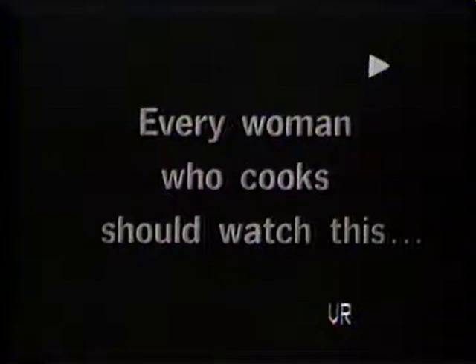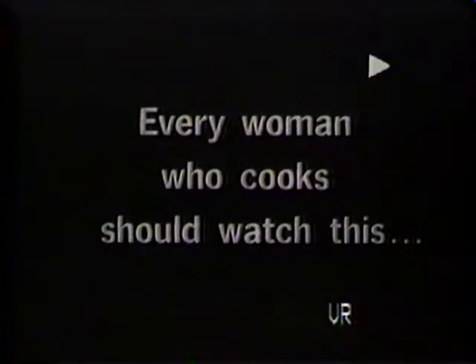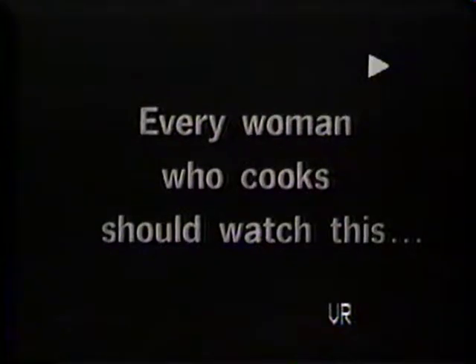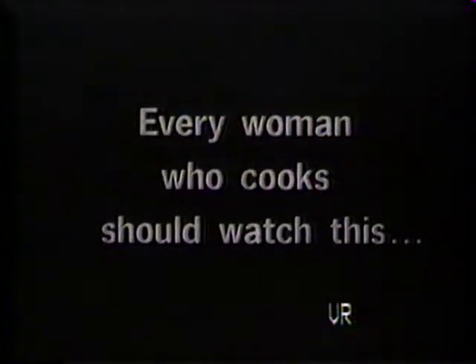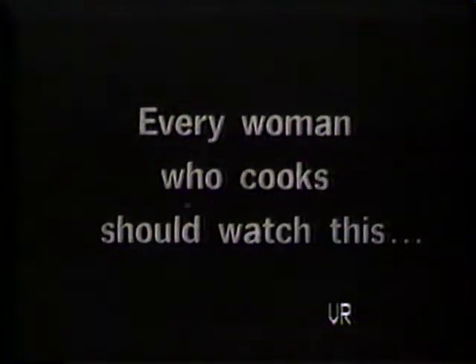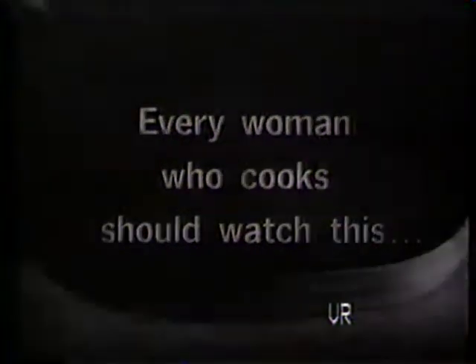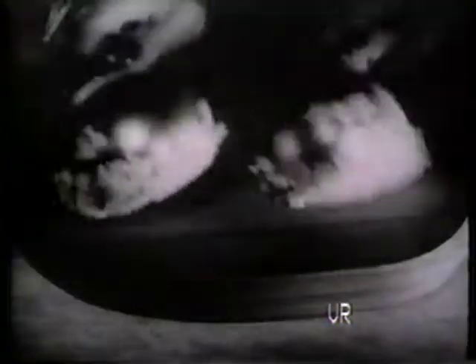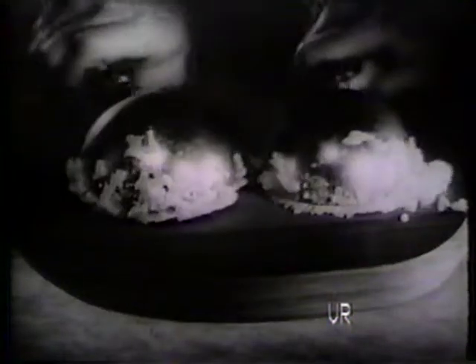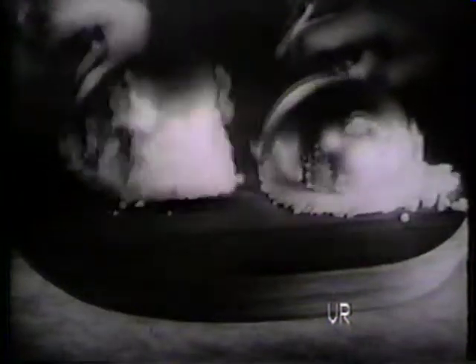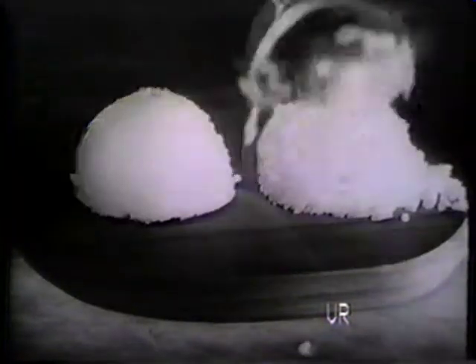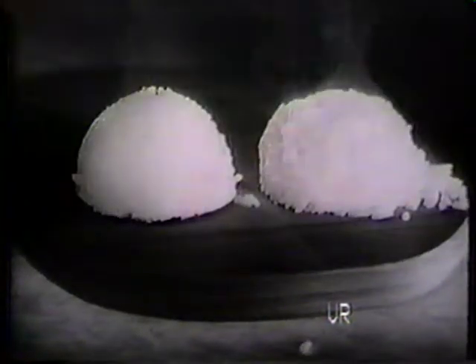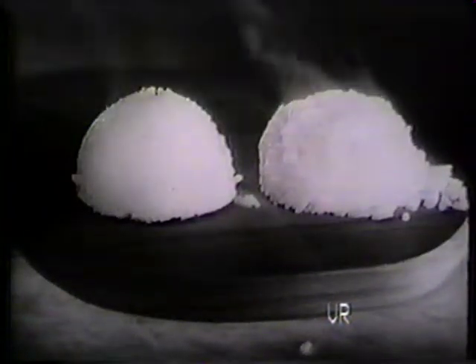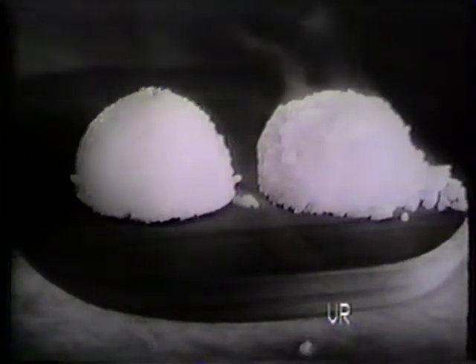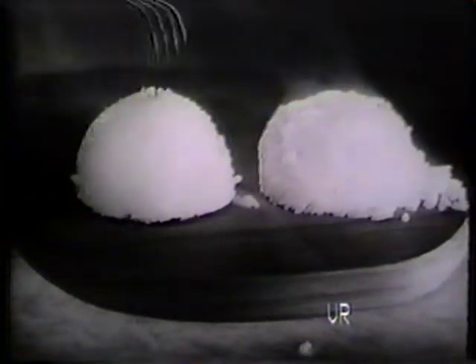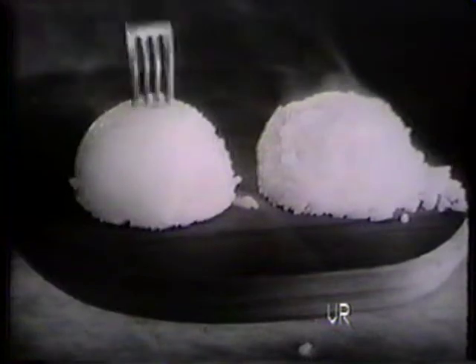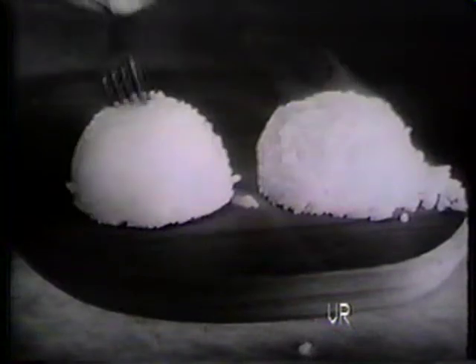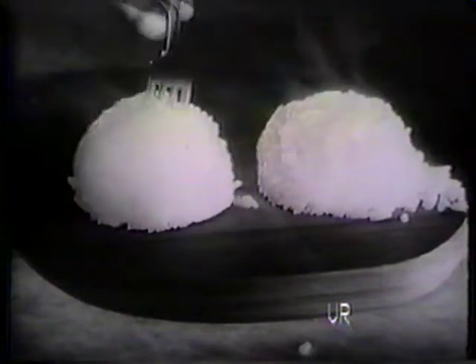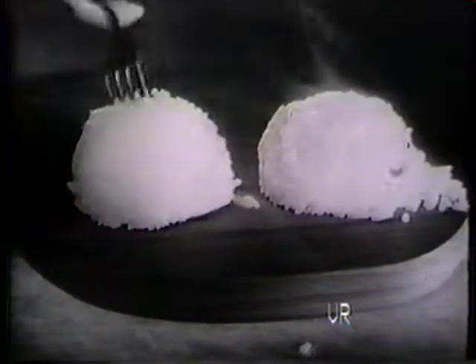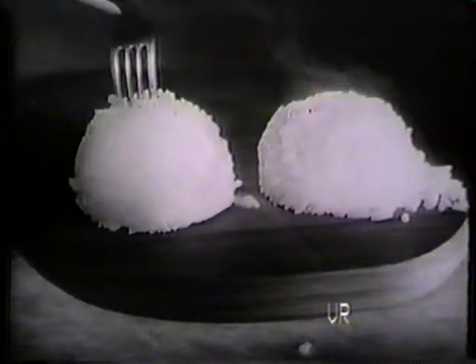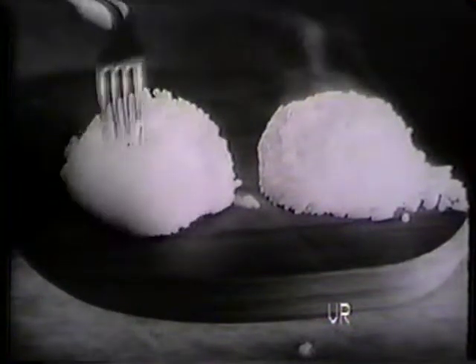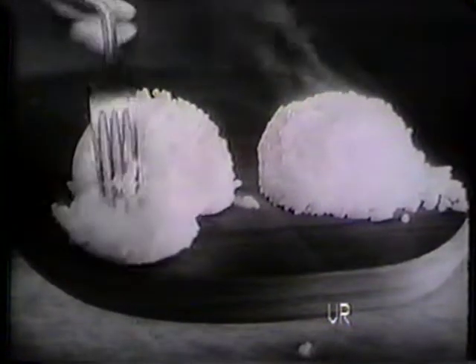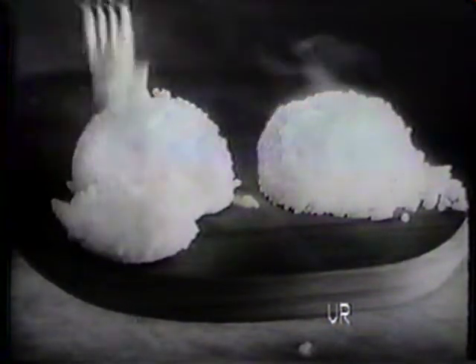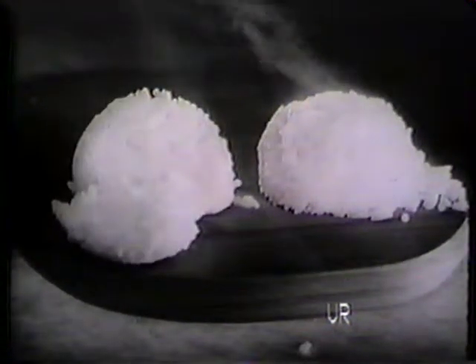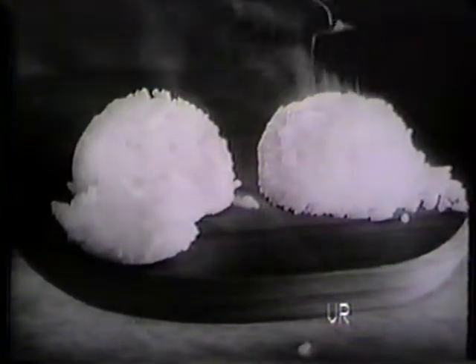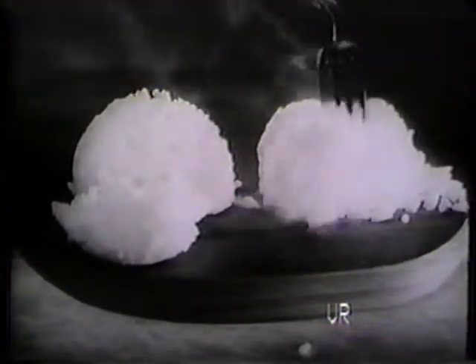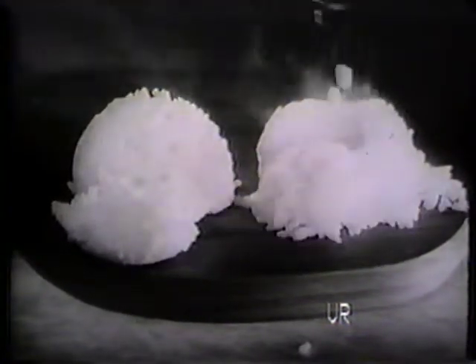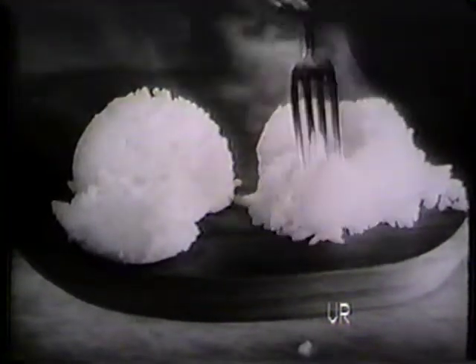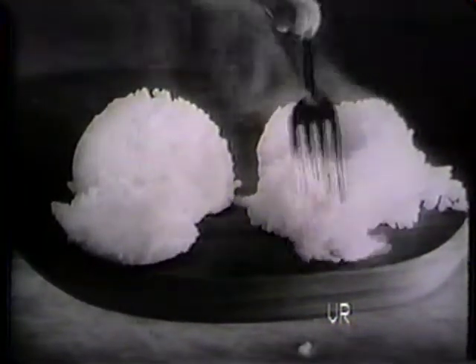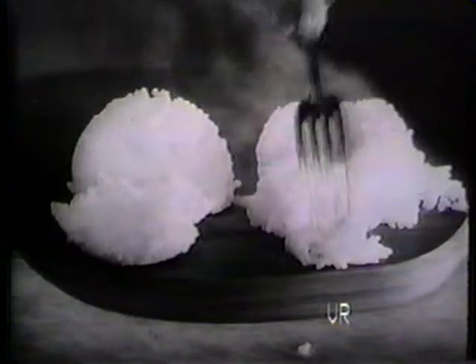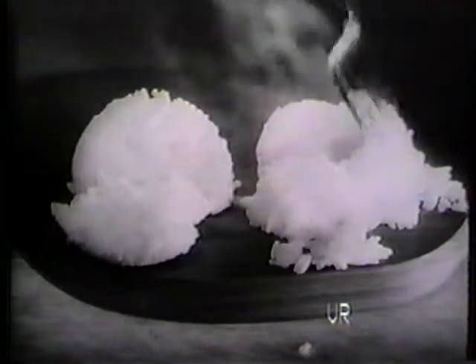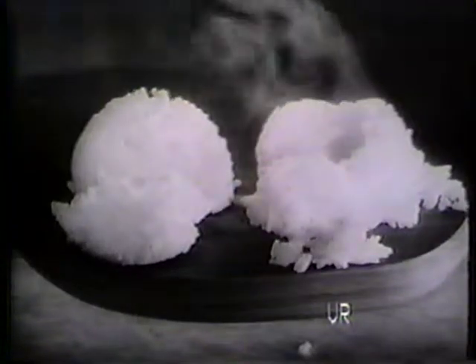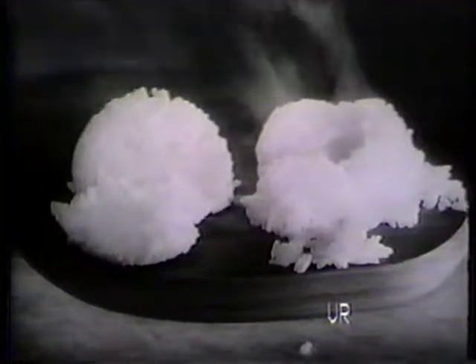Every woman who cooks should watch this. Two scoops of rice: this one's sticky with soft surface starch, this one in big, perfect, separate grains.